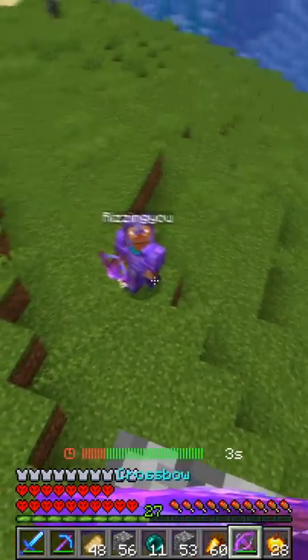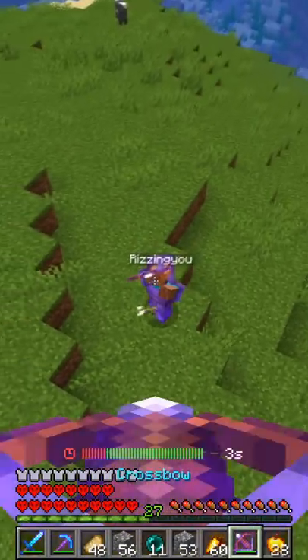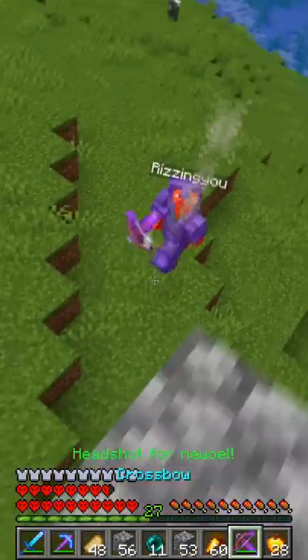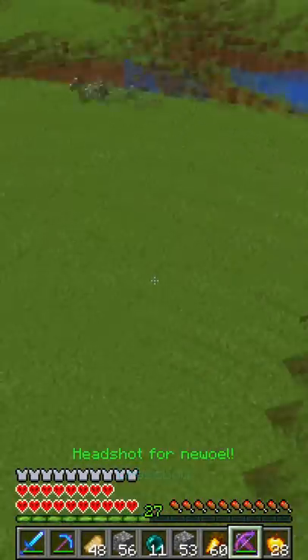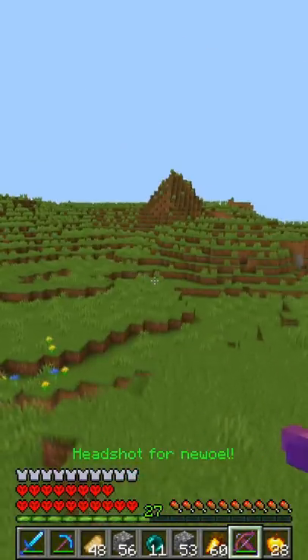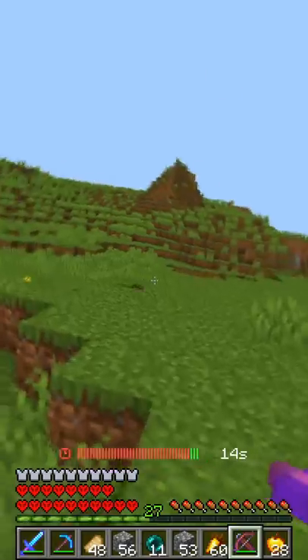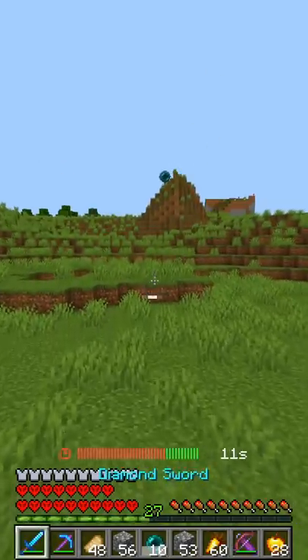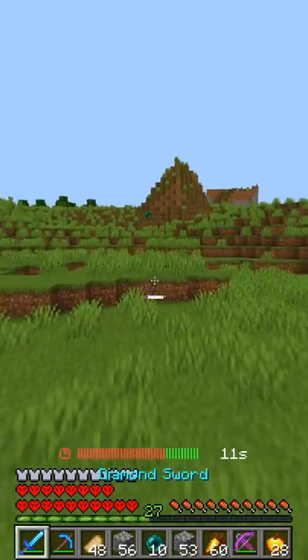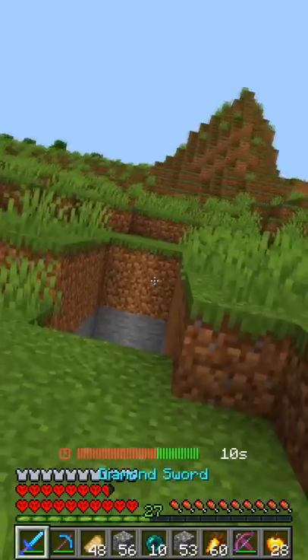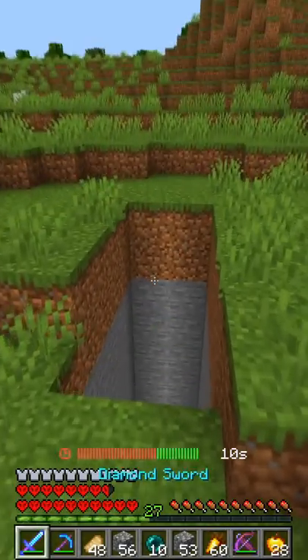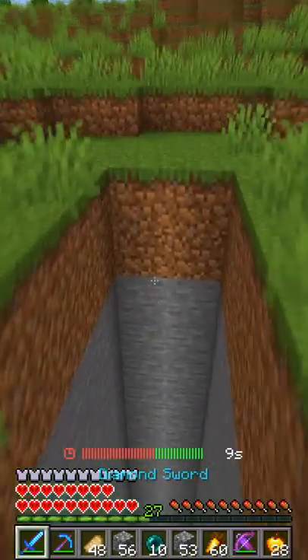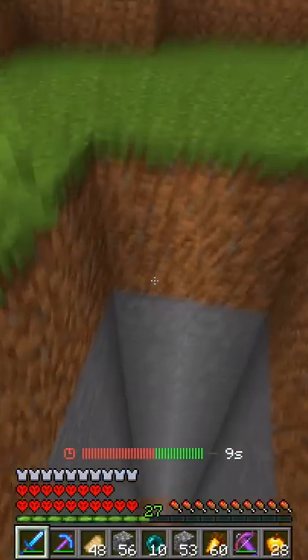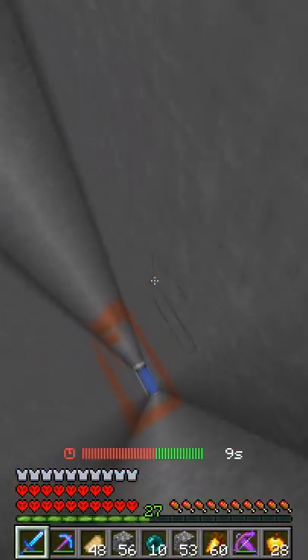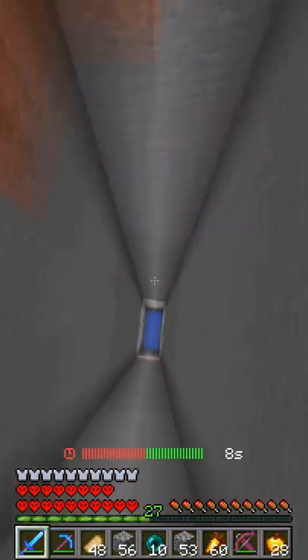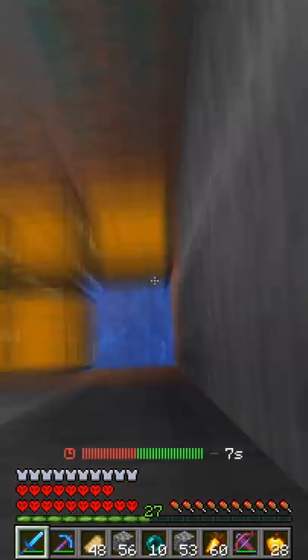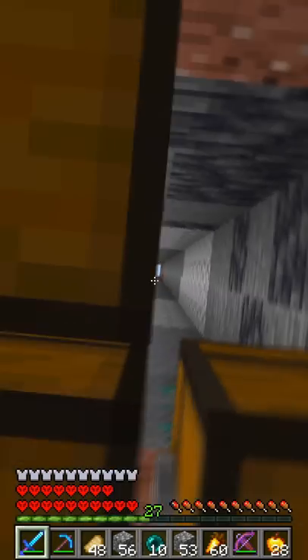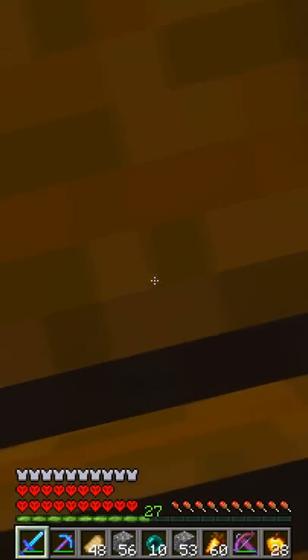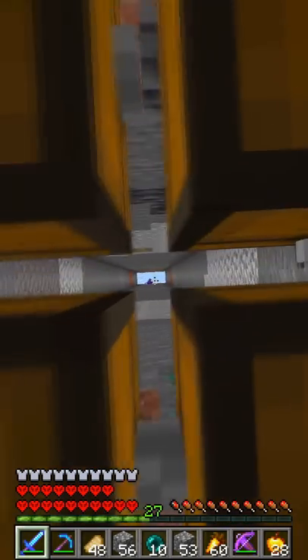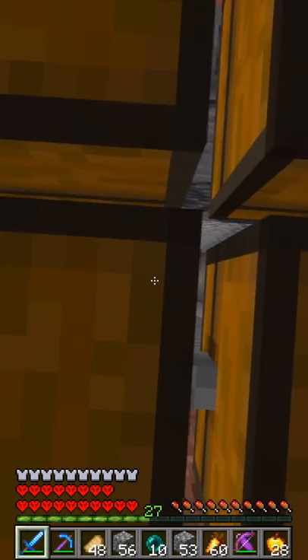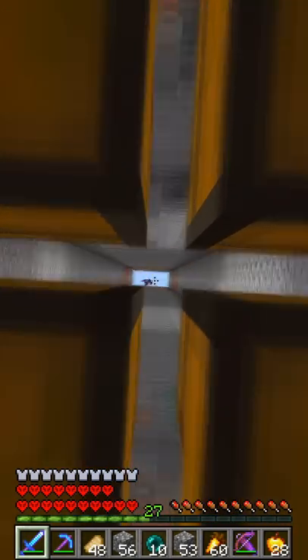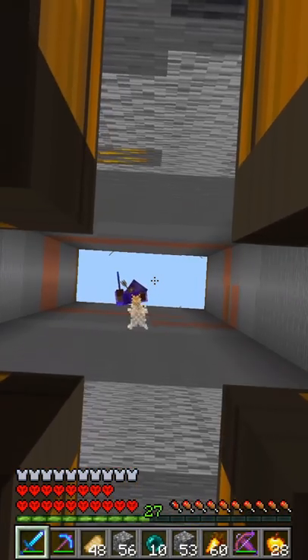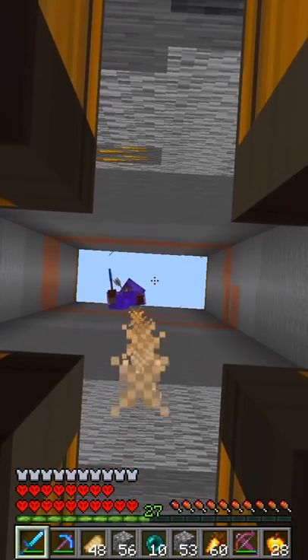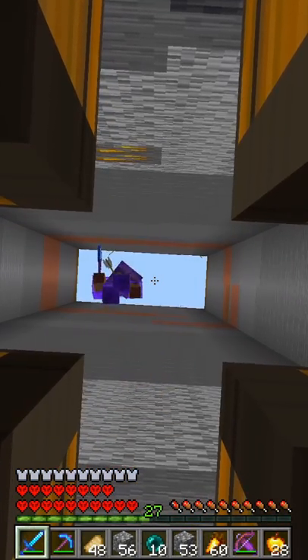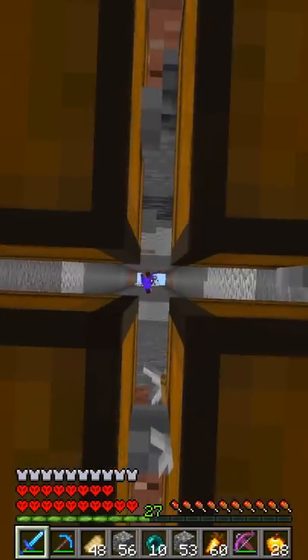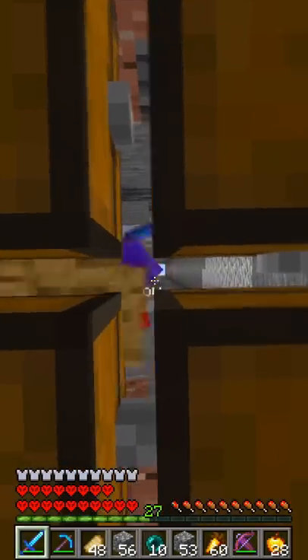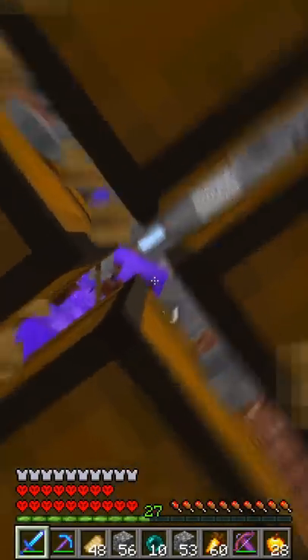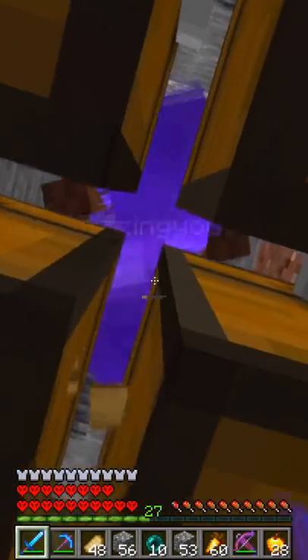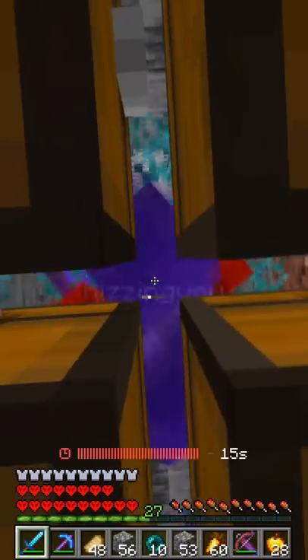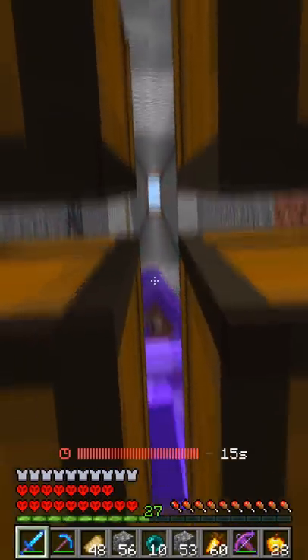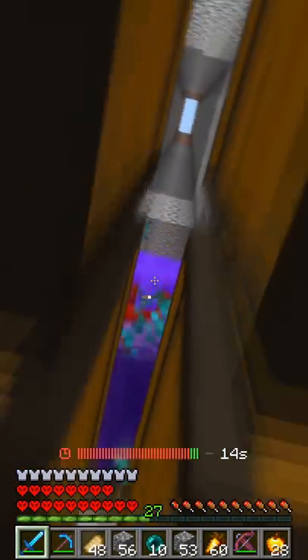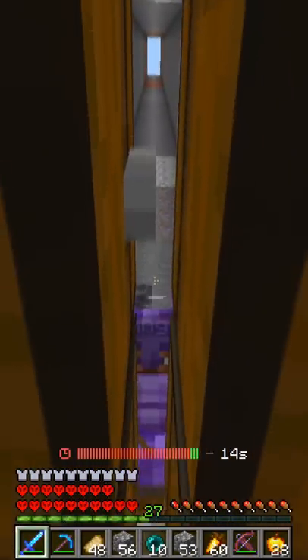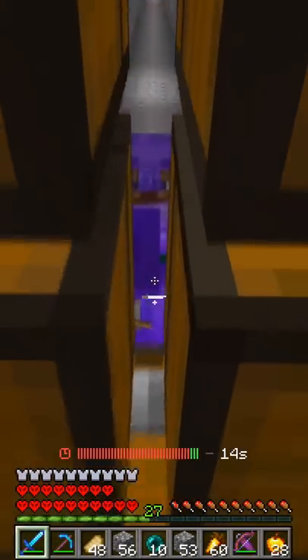He shot me off, but now he was on me. So I took out a pearl and pearled at the trap. I landed in the water and looked up. He was looking down and then he jumped, and he landed on the chest.